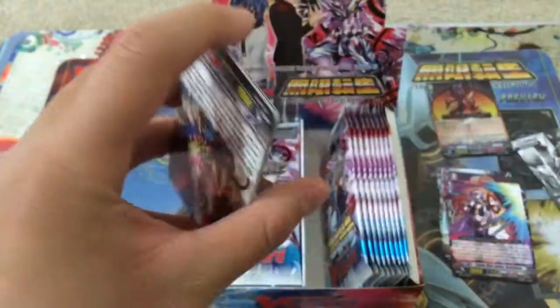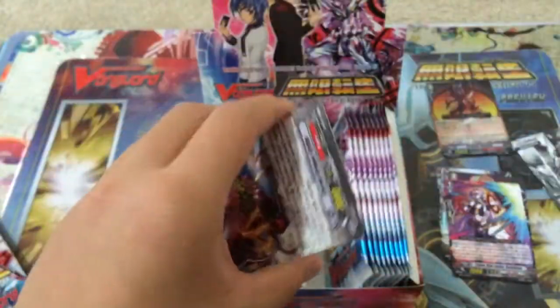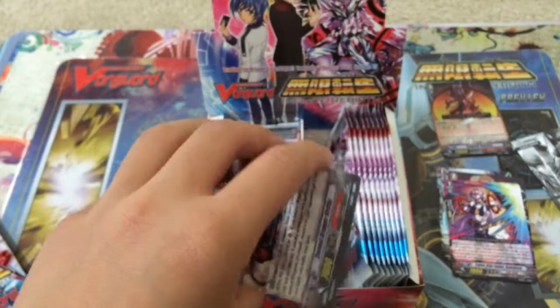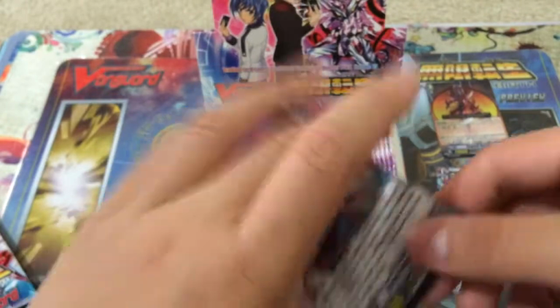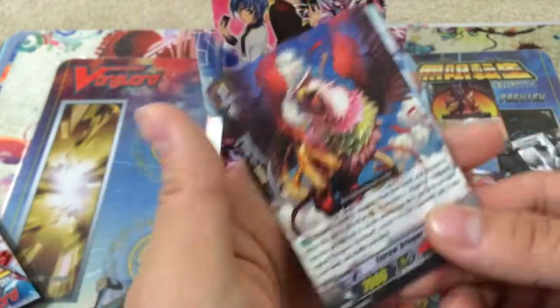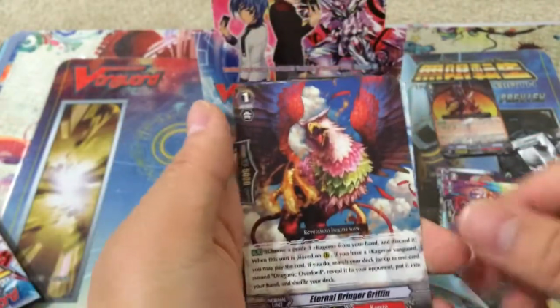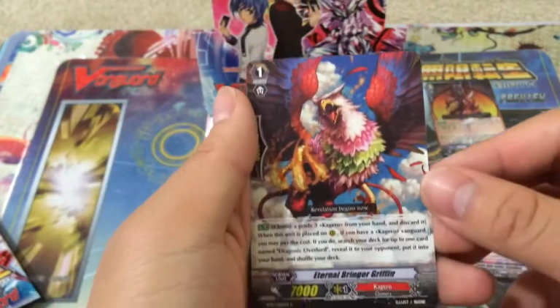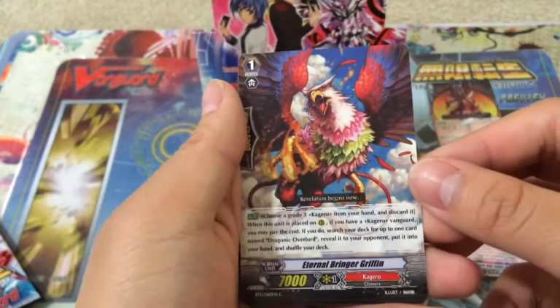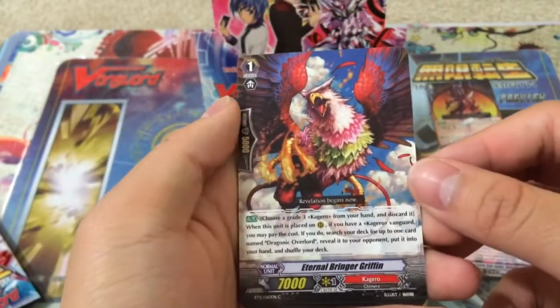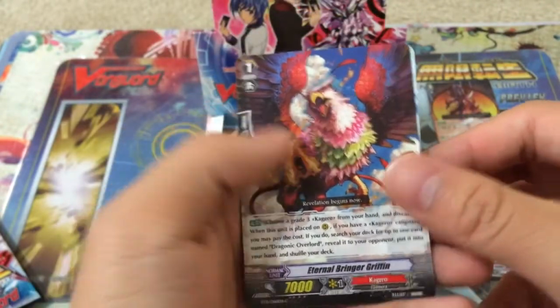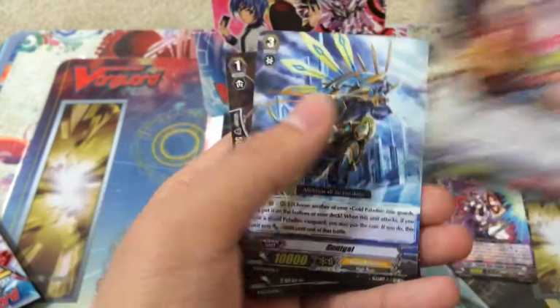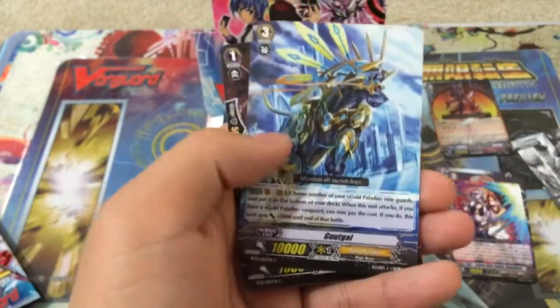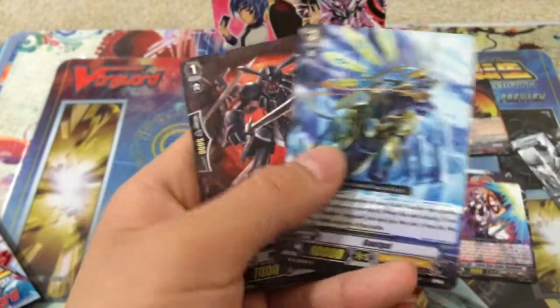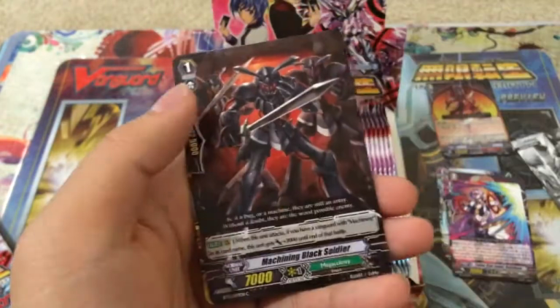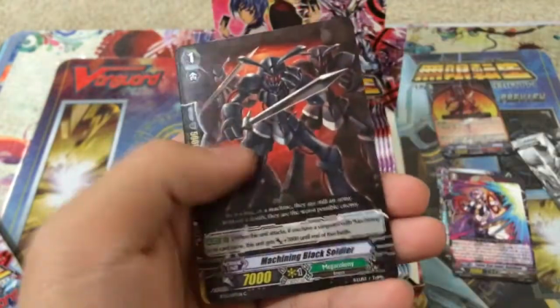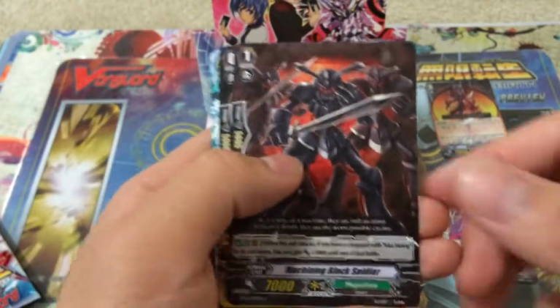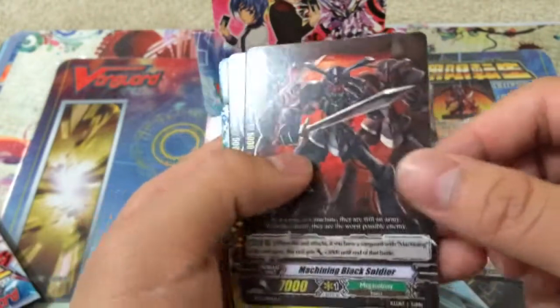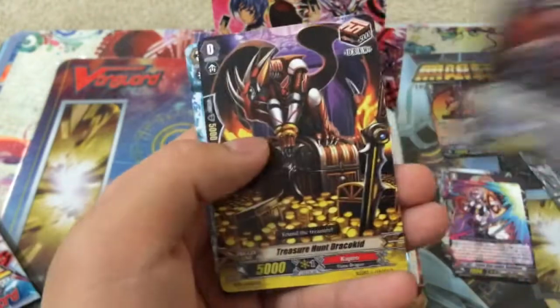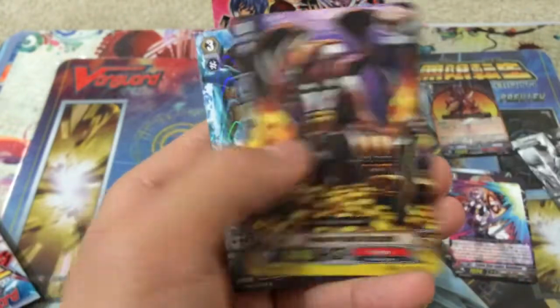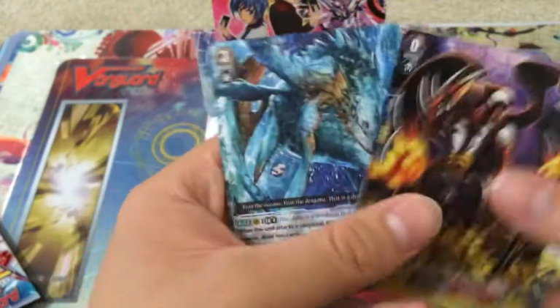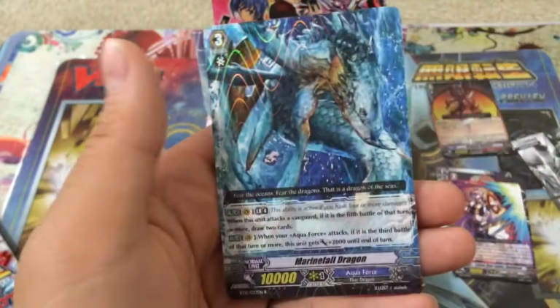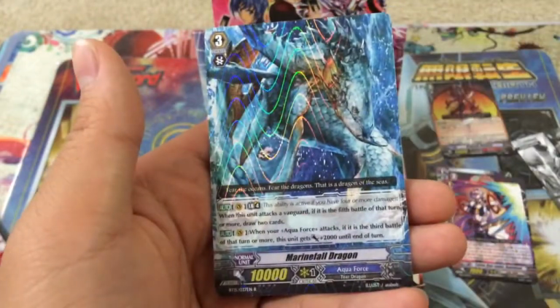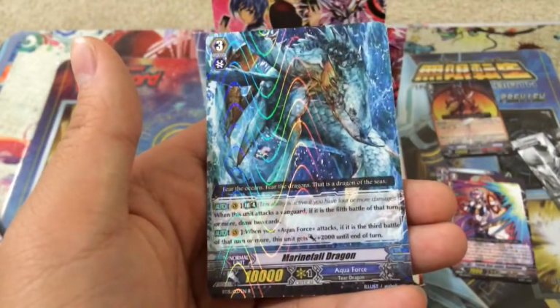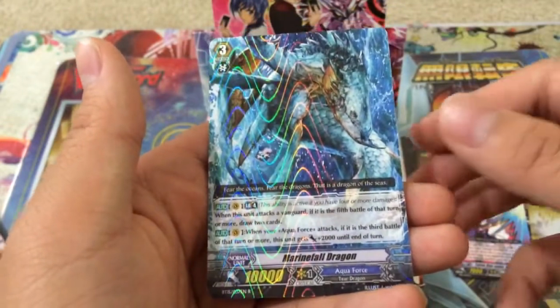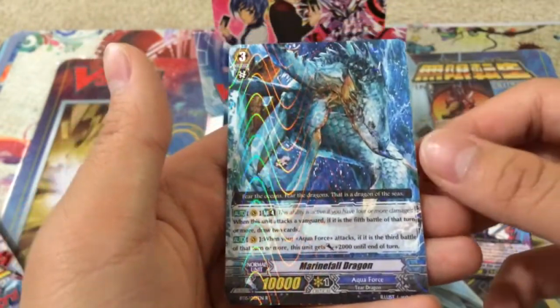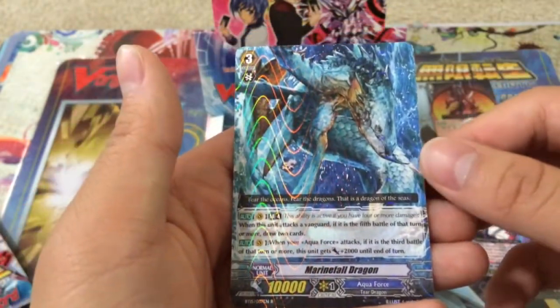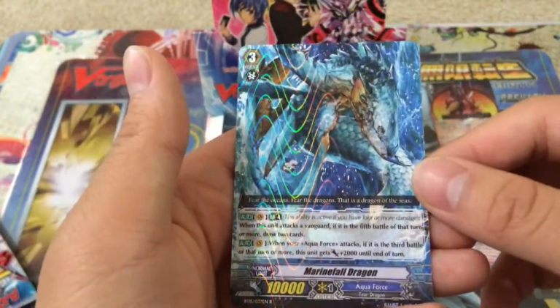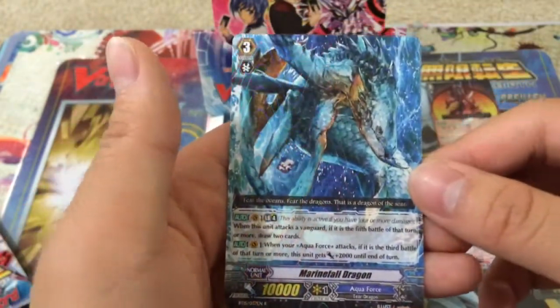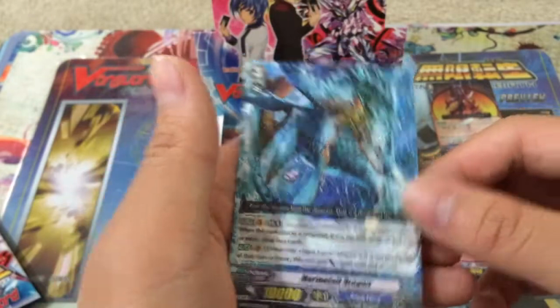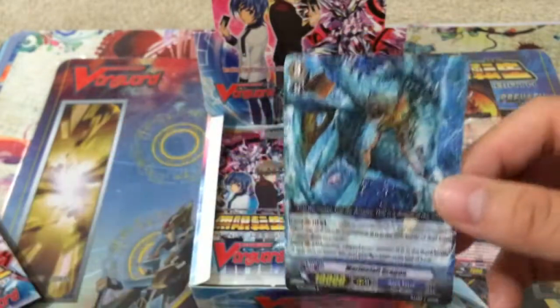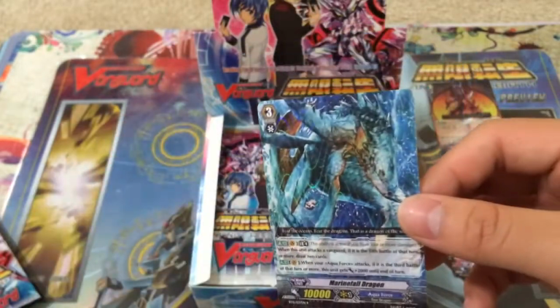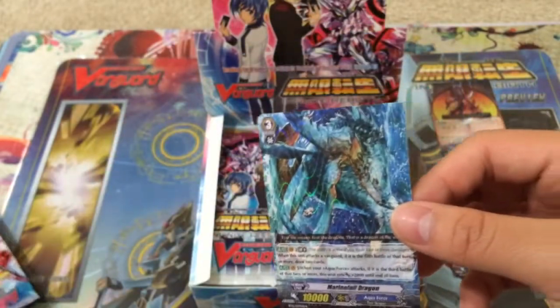Next pack. We have an Eternal Bringer Griffin — I don't know where I read it — Mega Colony, and a Marinefall Dragon rare. Don't have this card yet, so that's pretty cool.